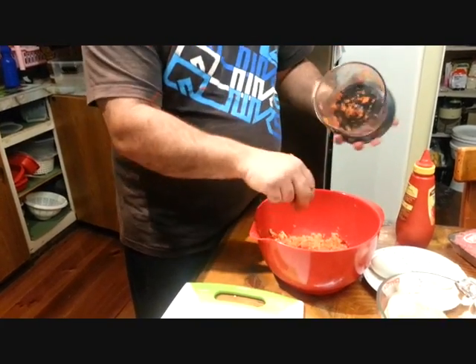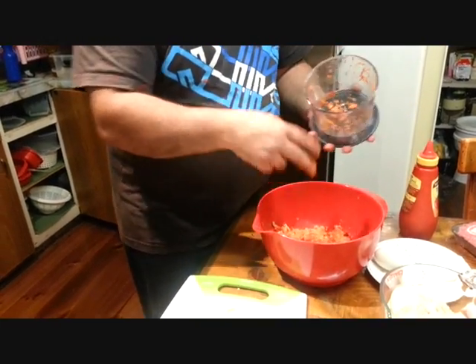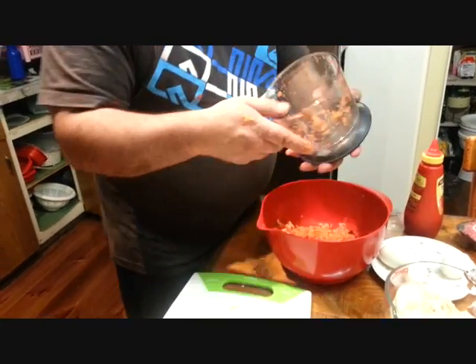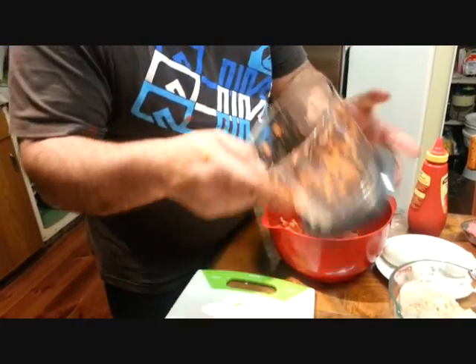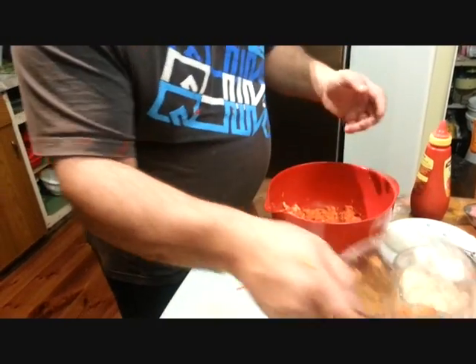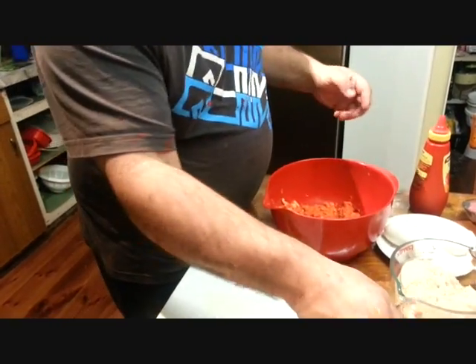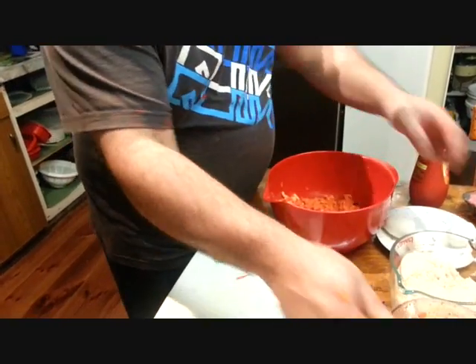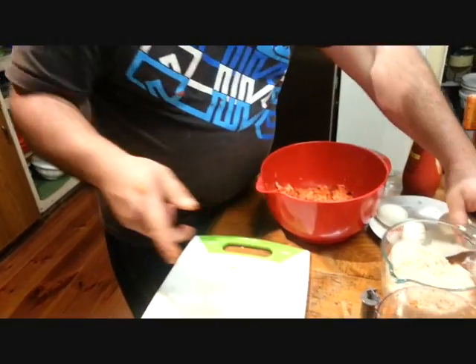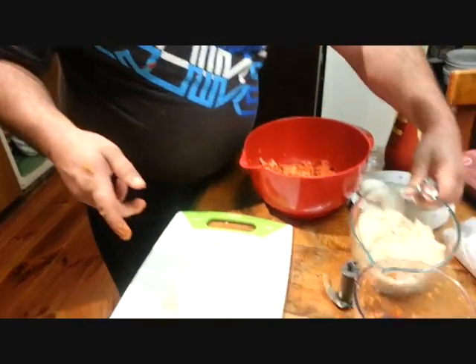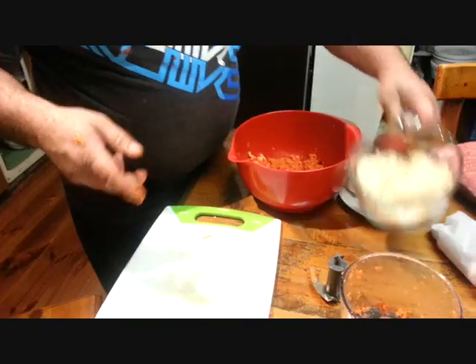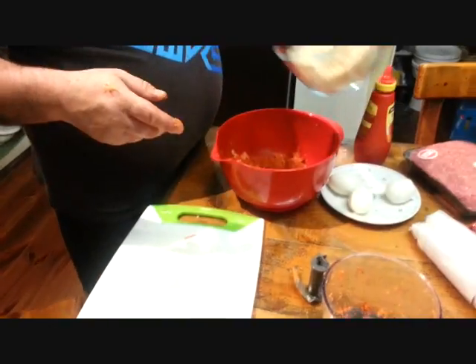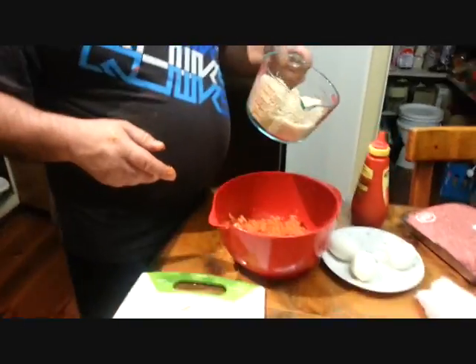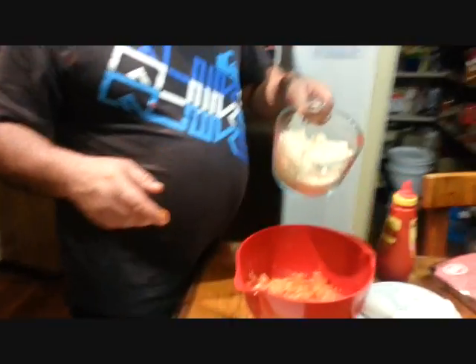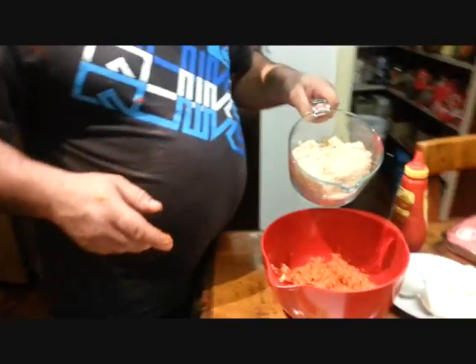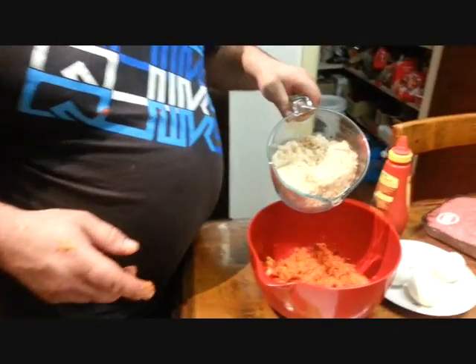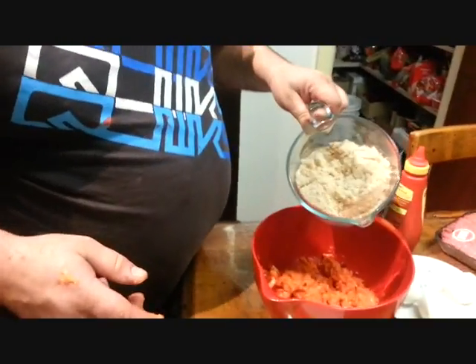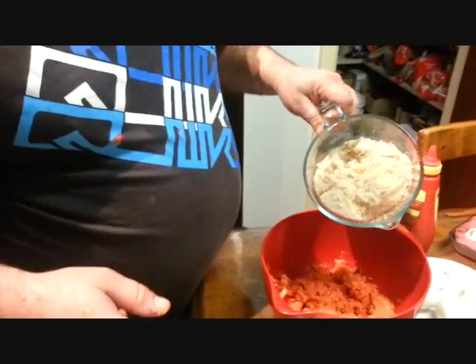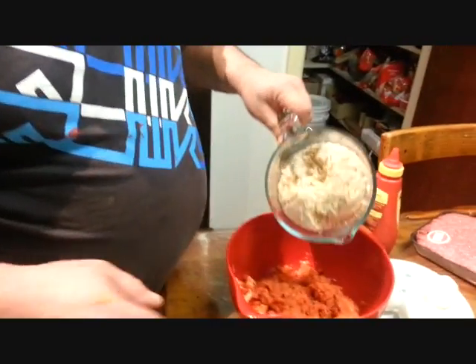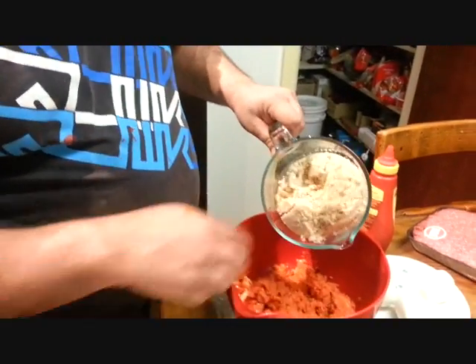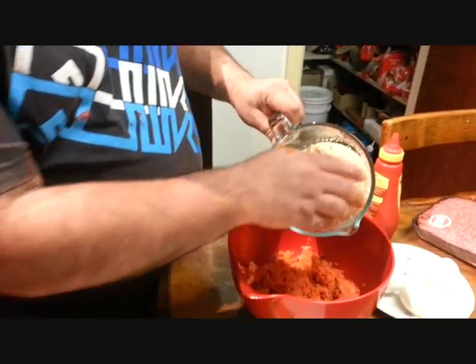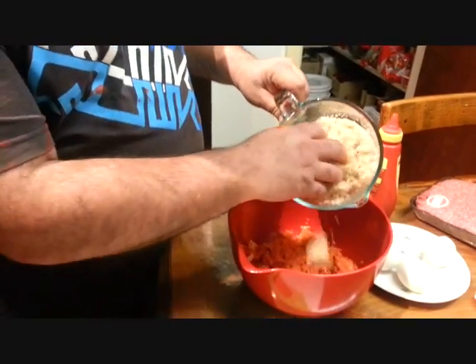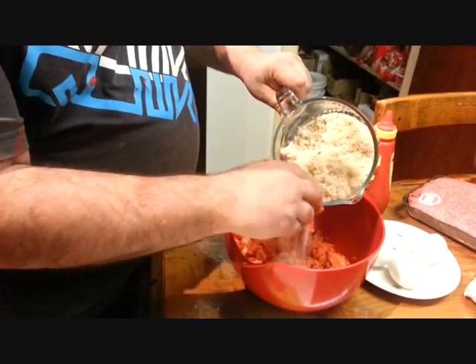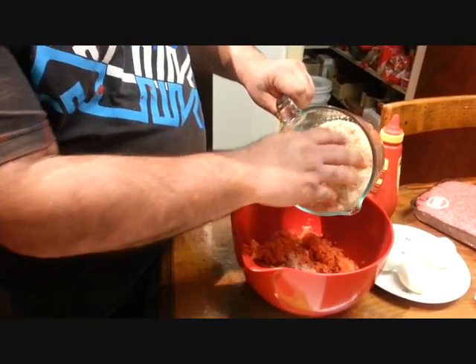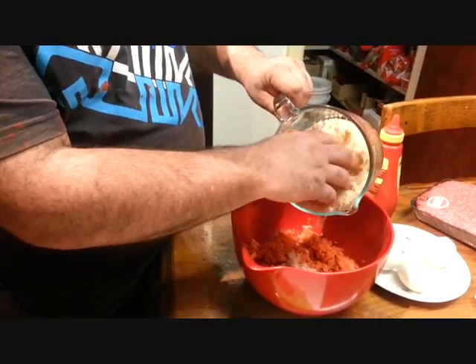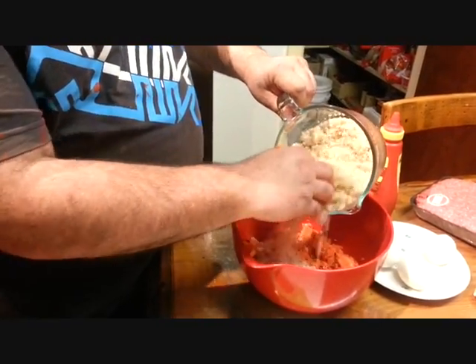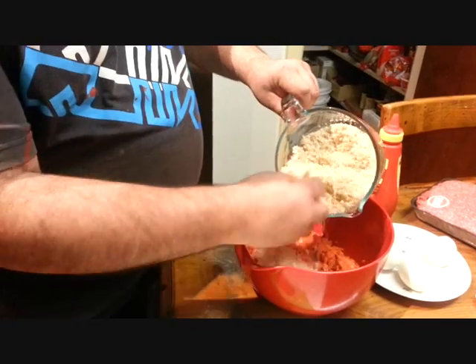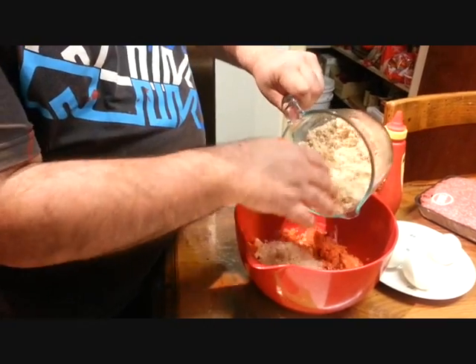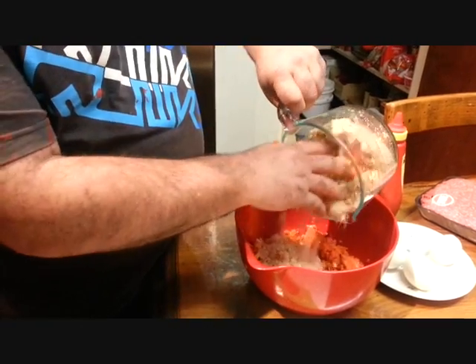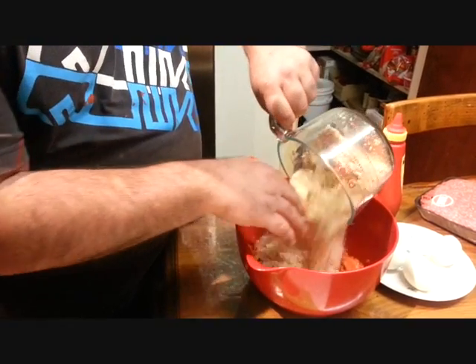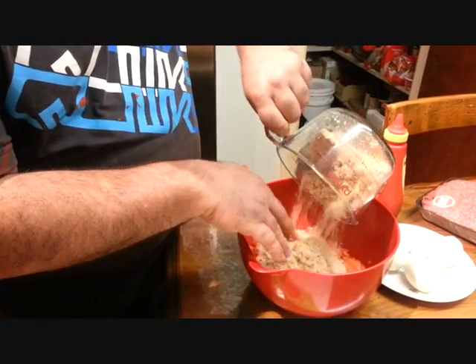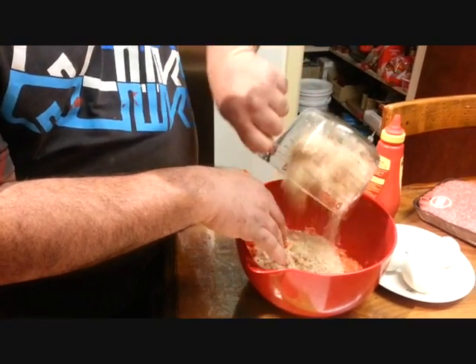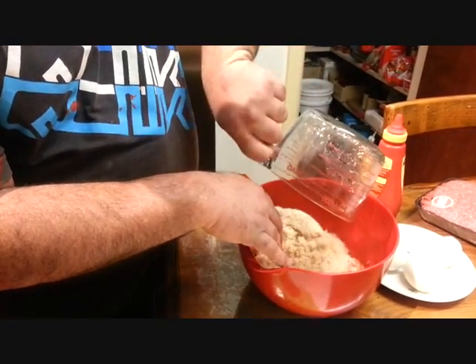And also, I have here five slices of bread. I'll put this in the food processor. This is fresh white bread.